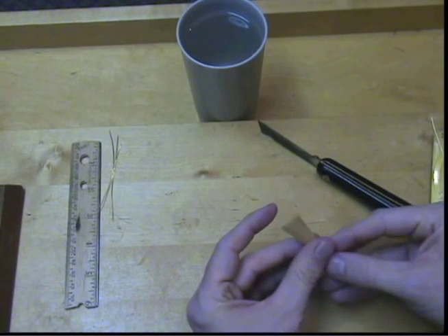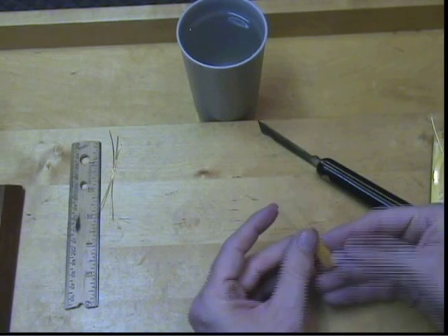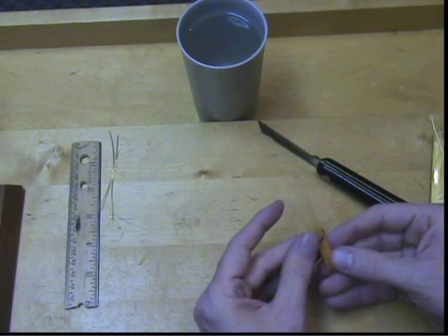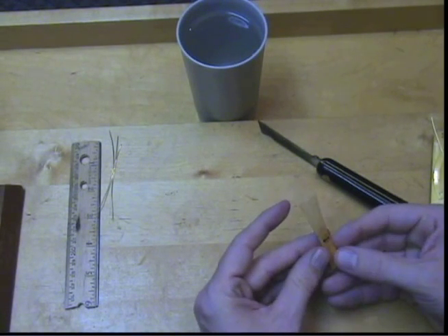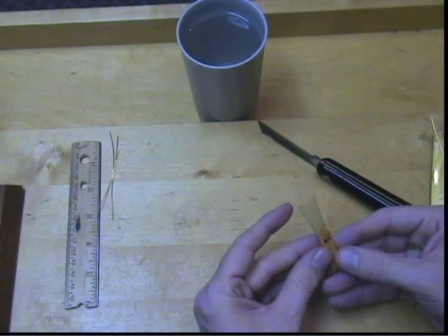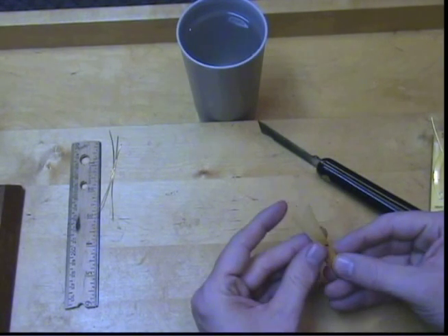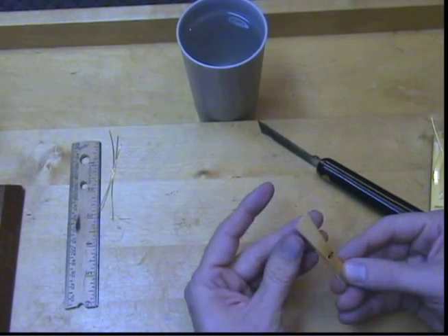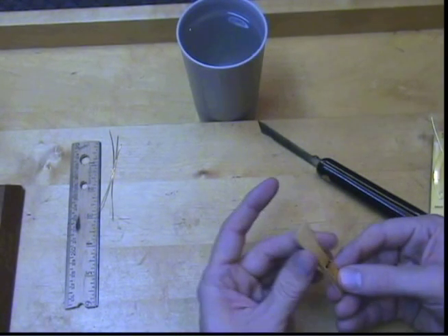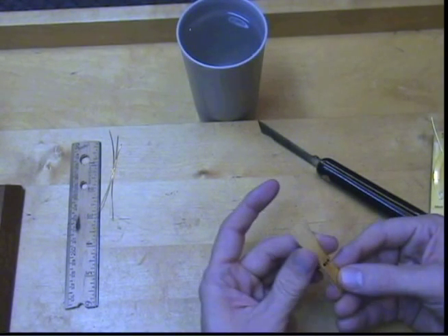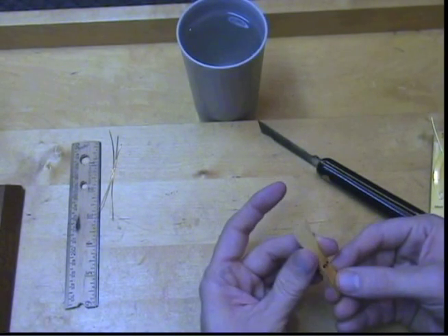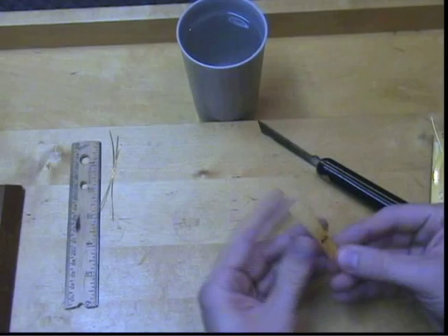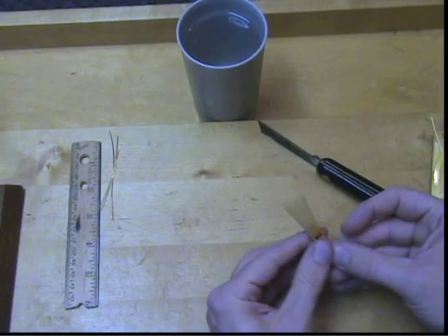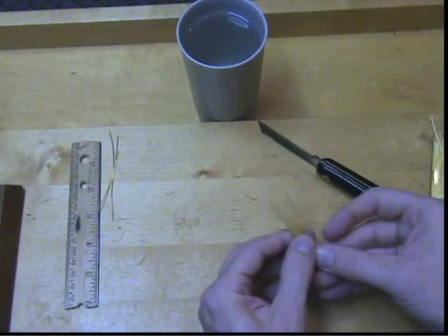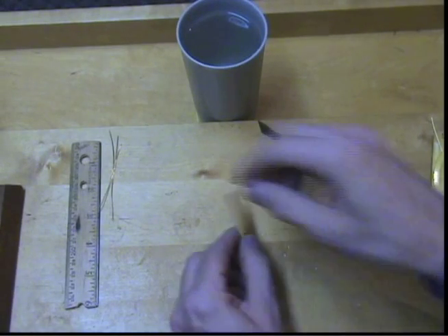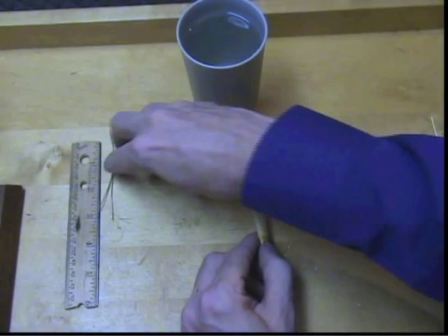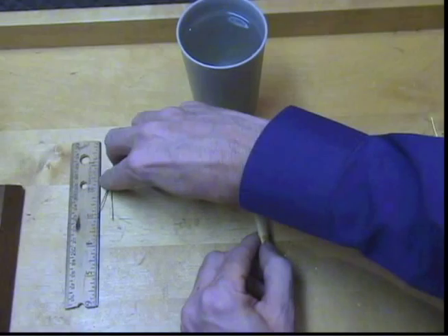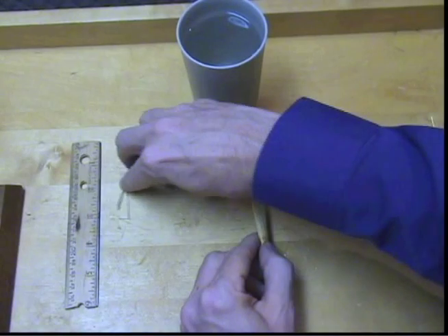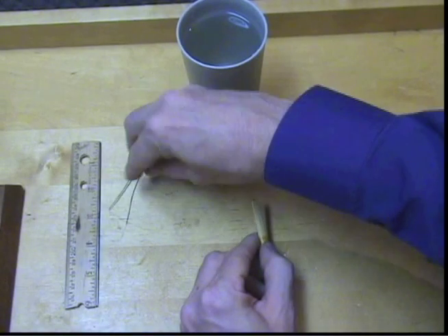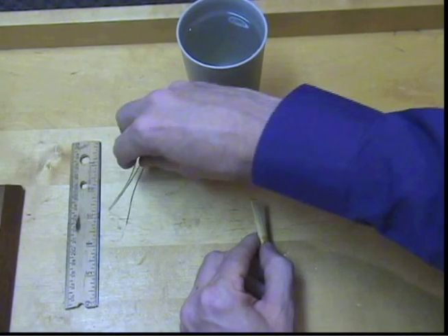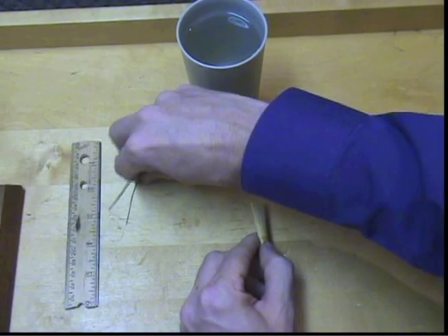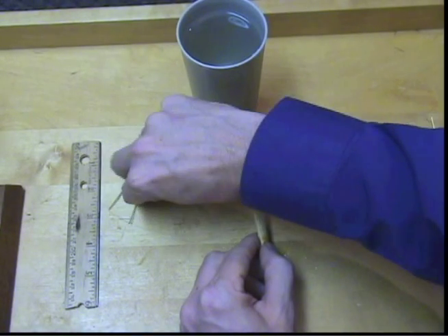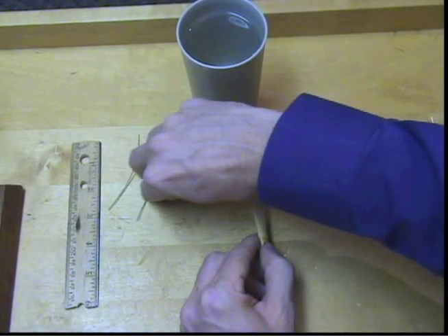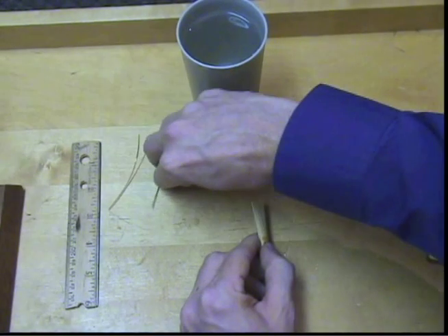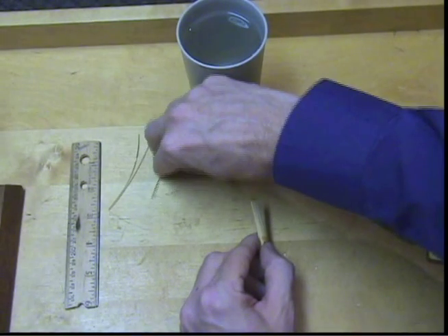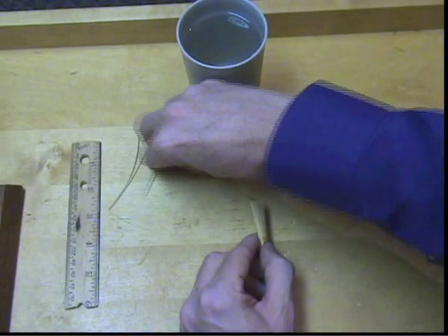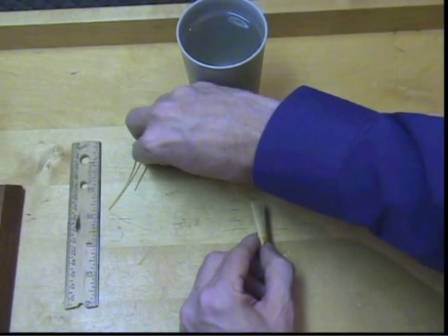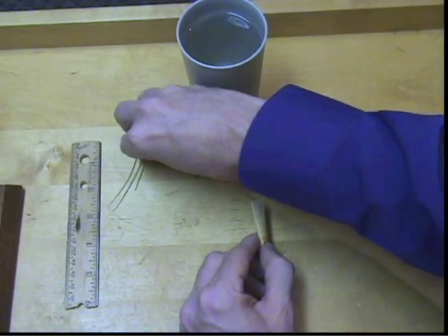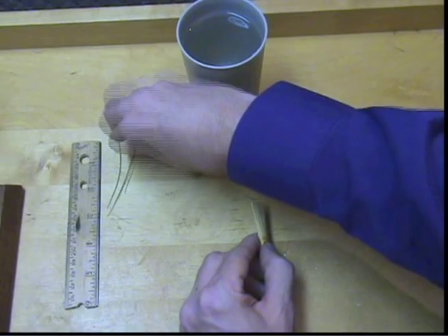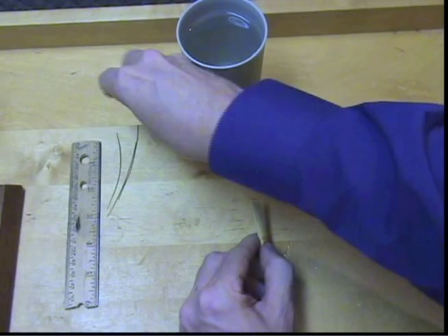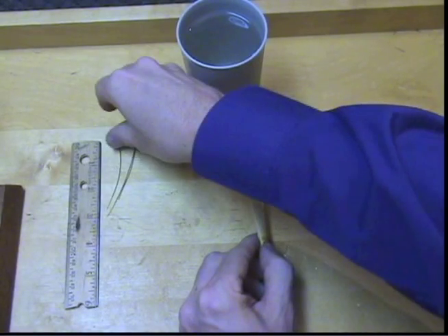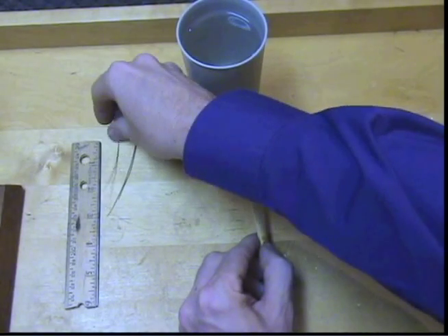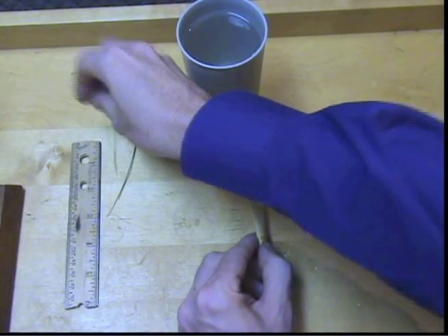Any of those methods will work fine. I then examine the reed one last time, make sure it lines up, and everything is in order before I put on the wires.